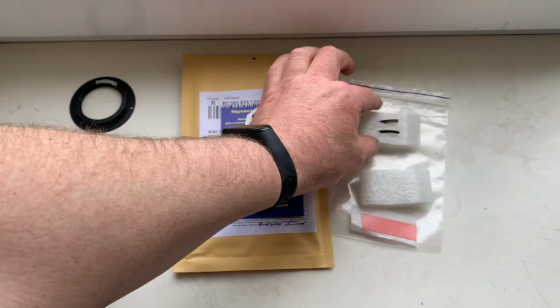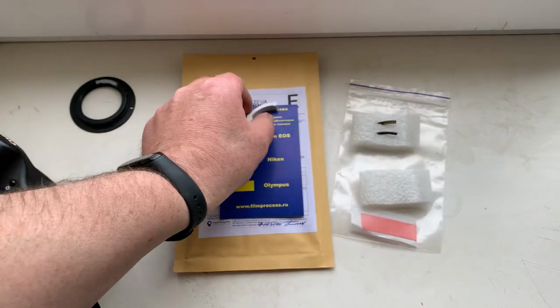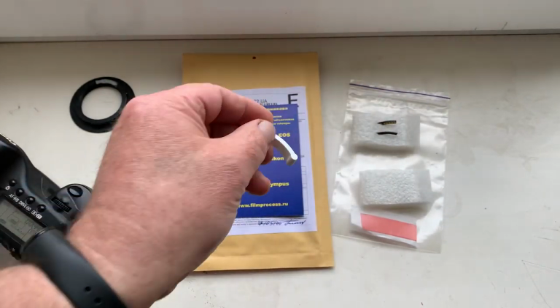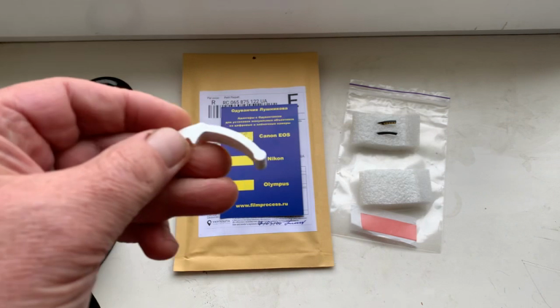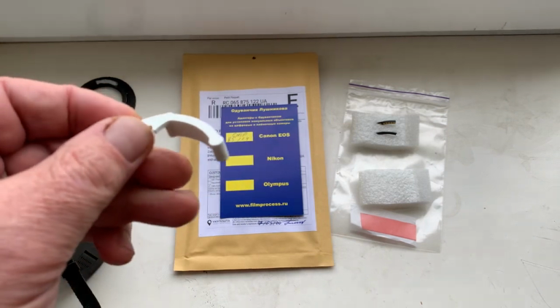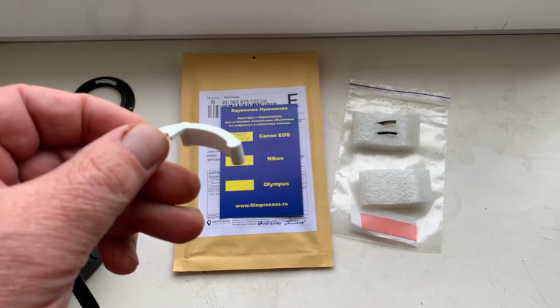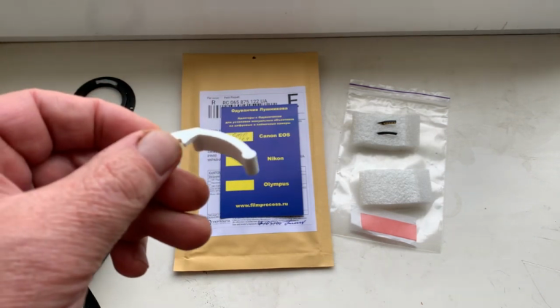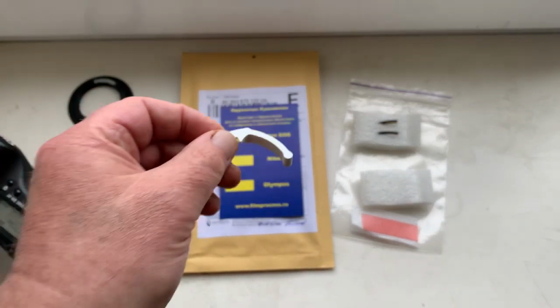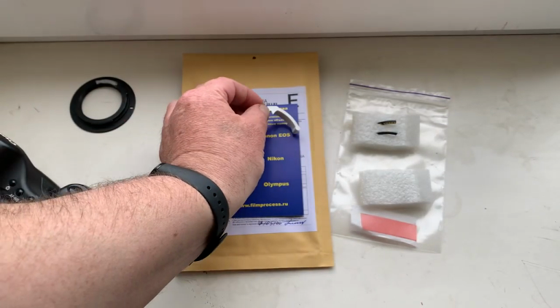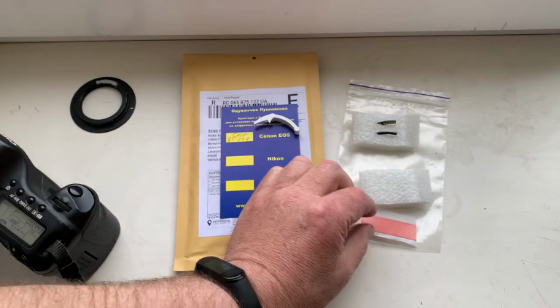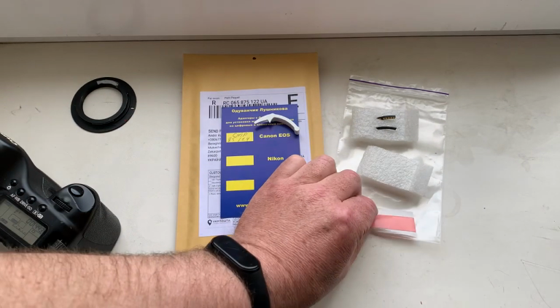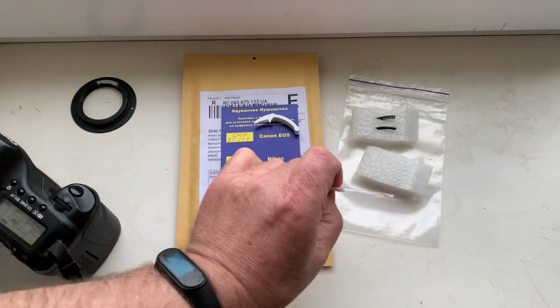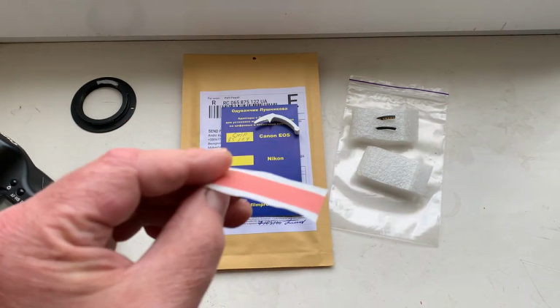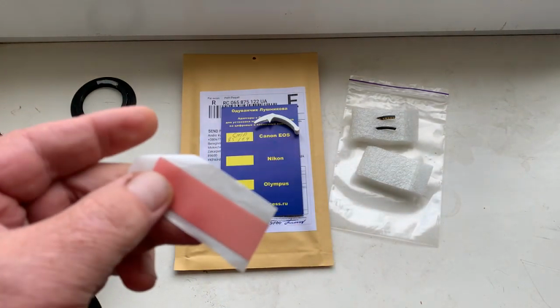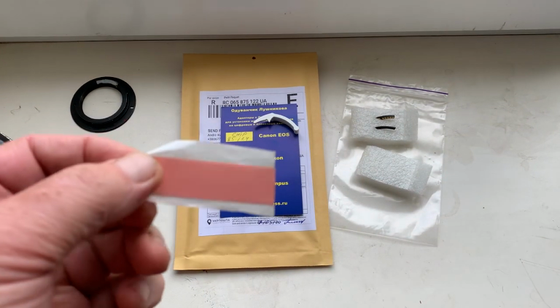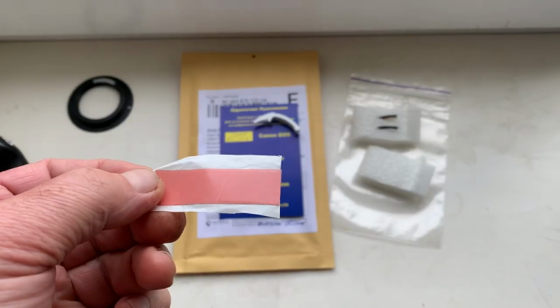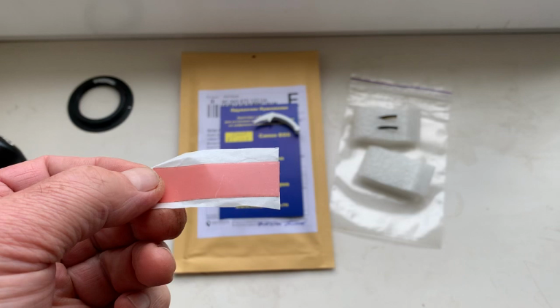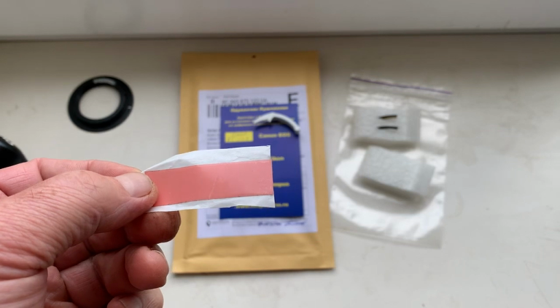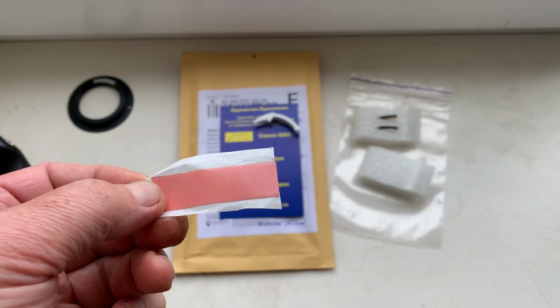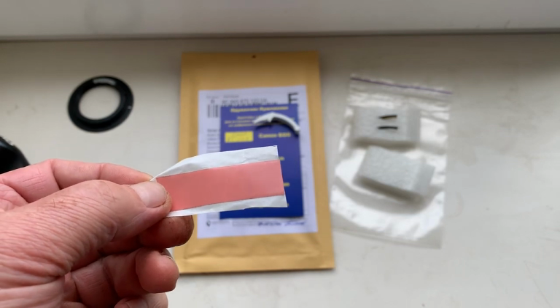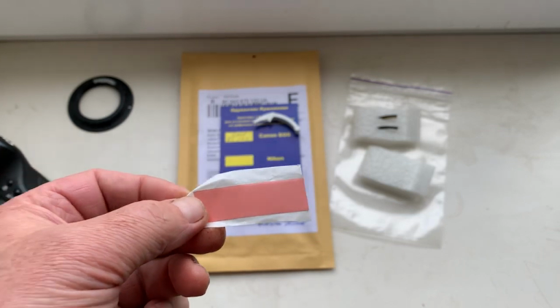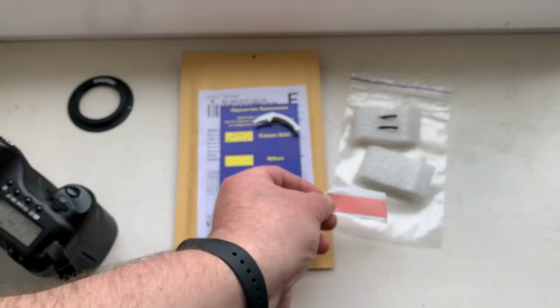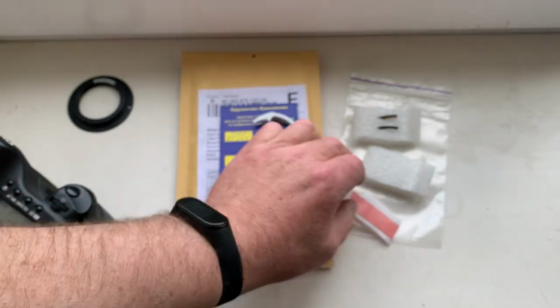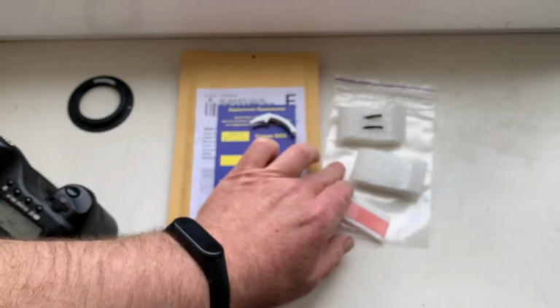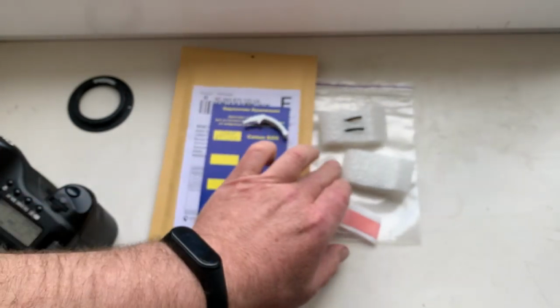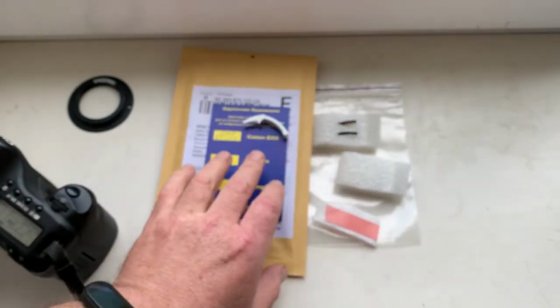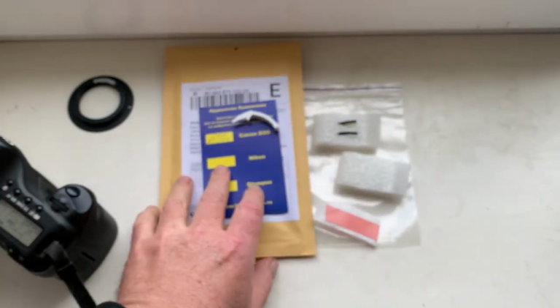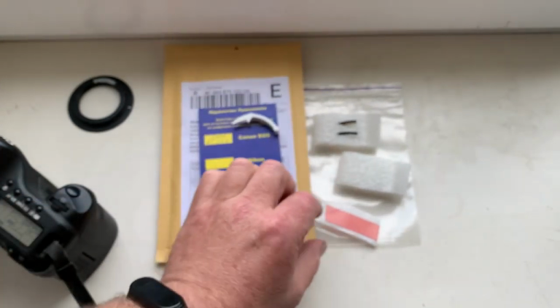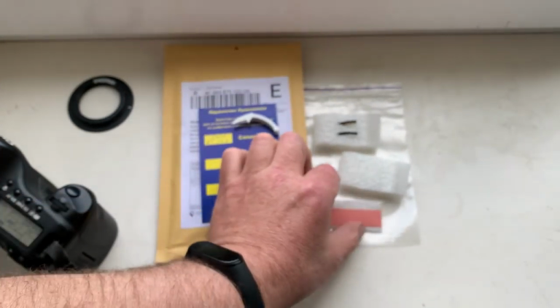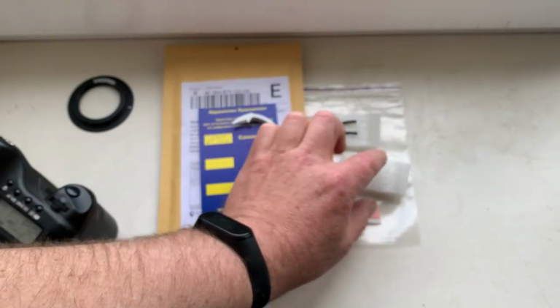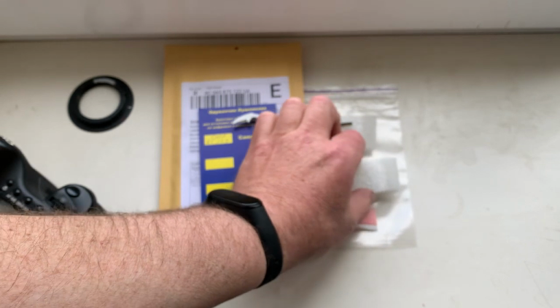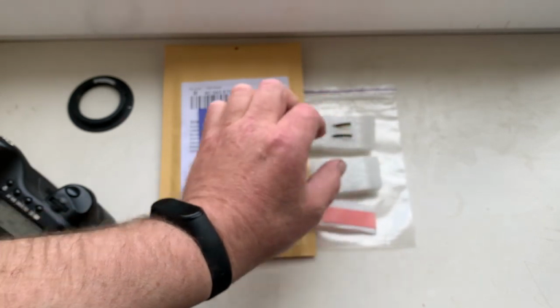This is a precise caliper, and this is a little piece of double-sided adhesive tape for the first initial installing of the chip.